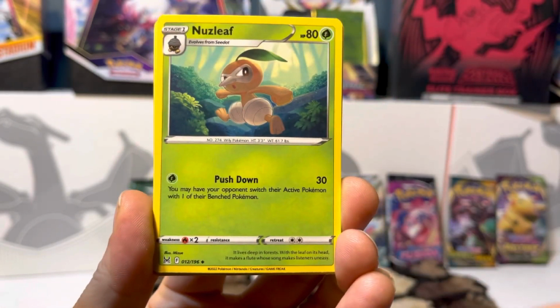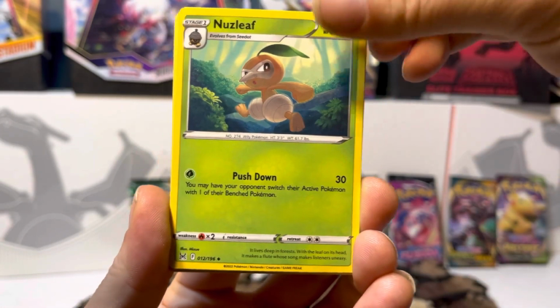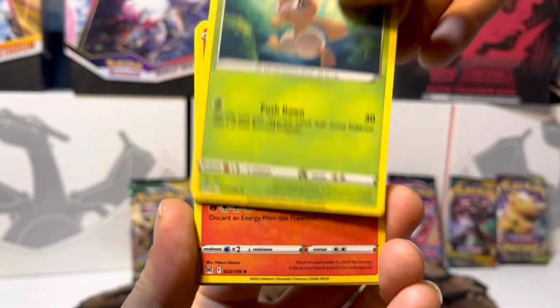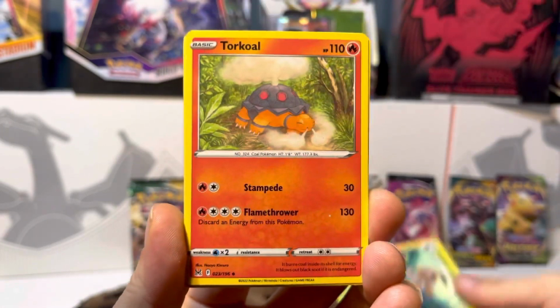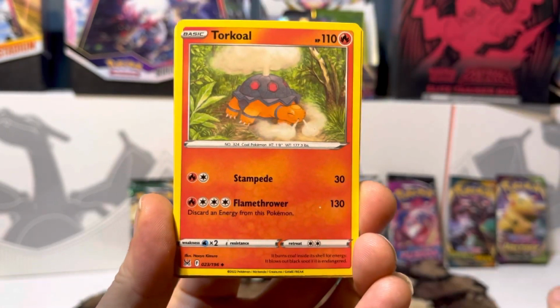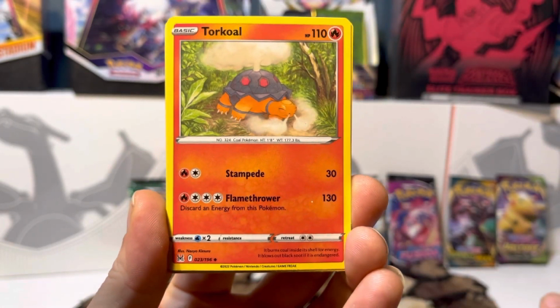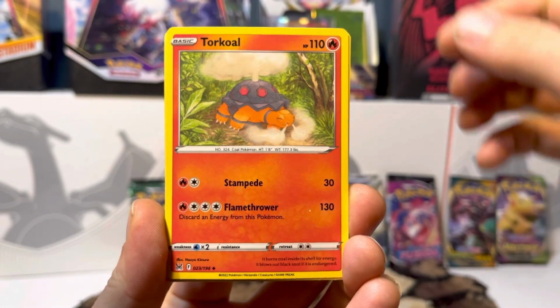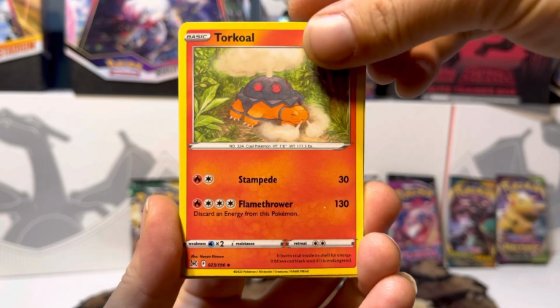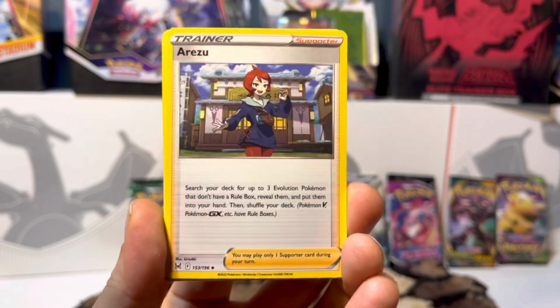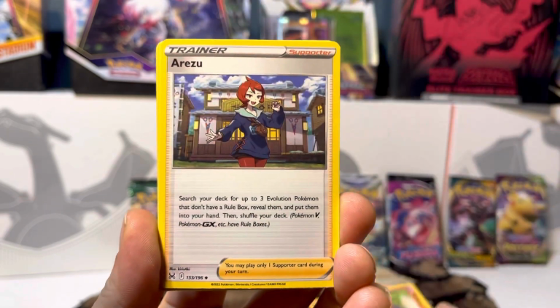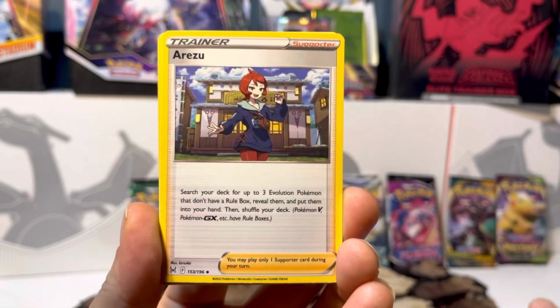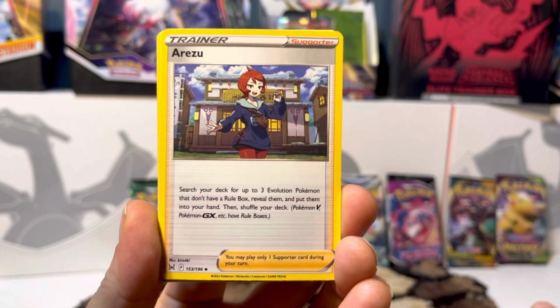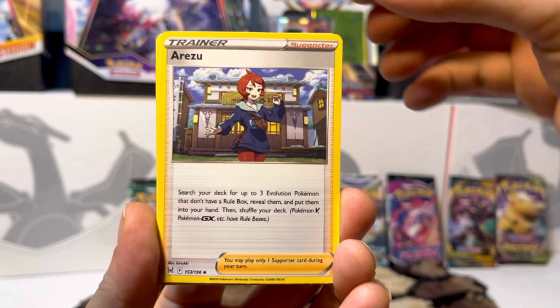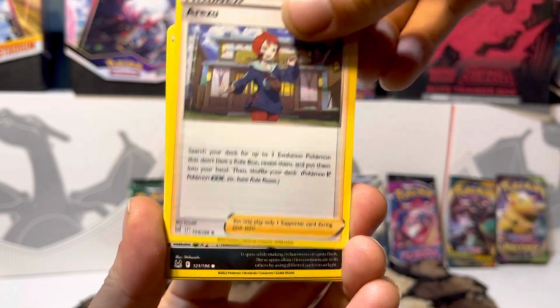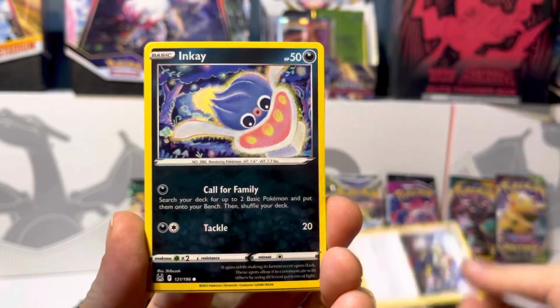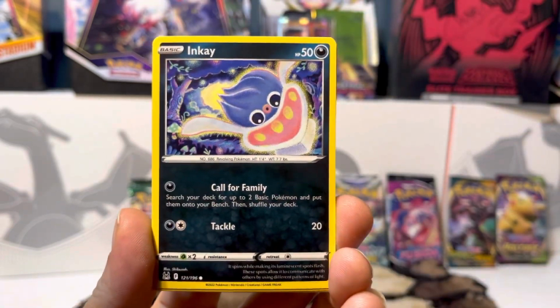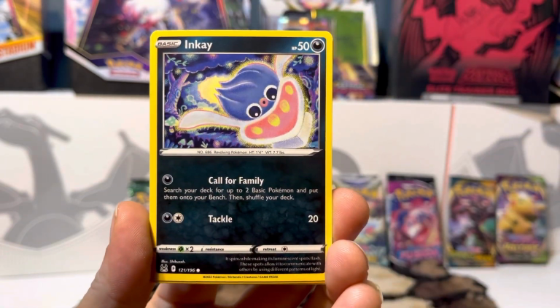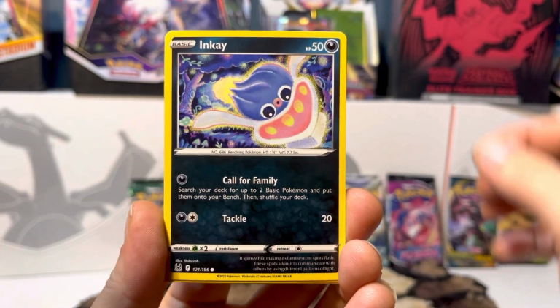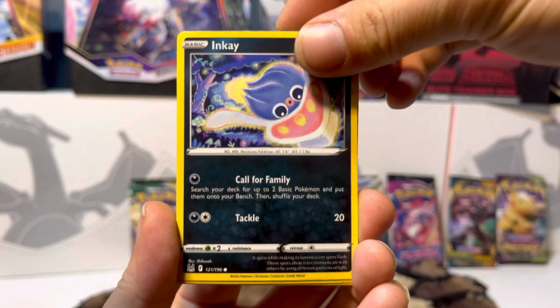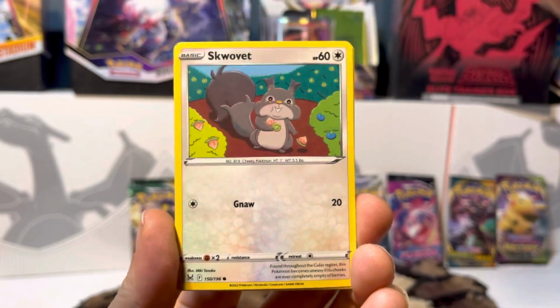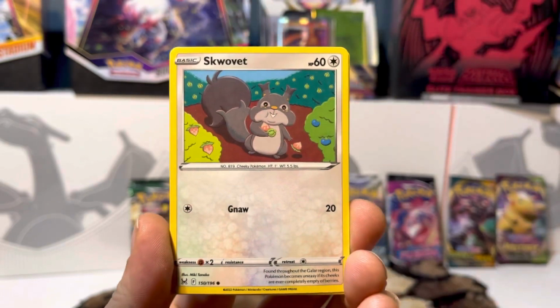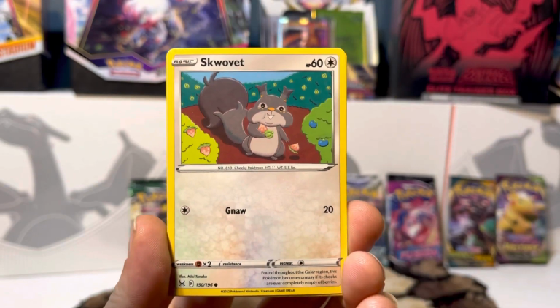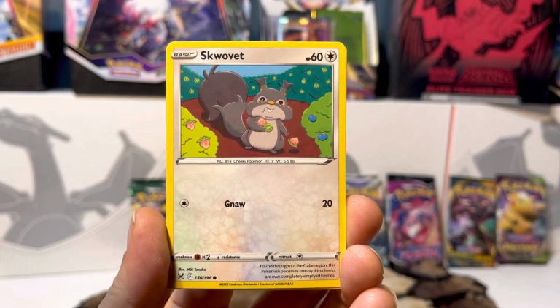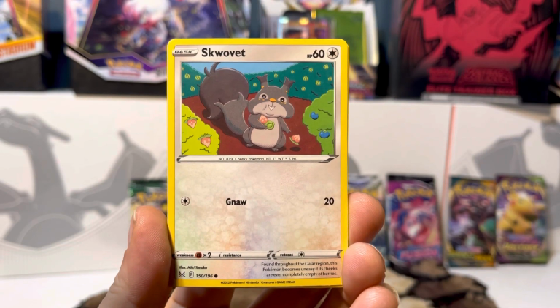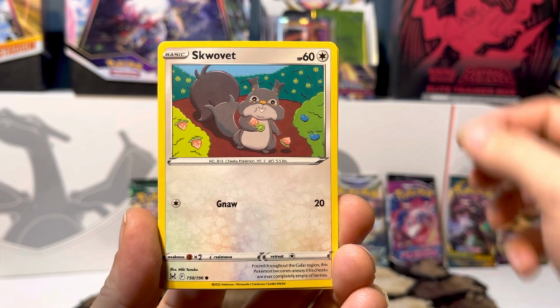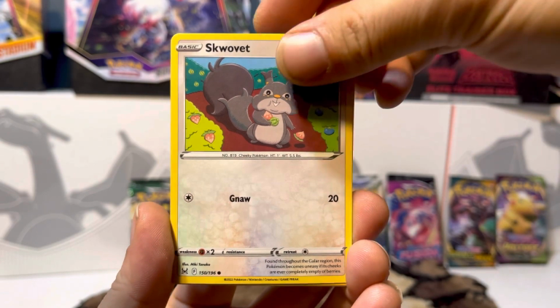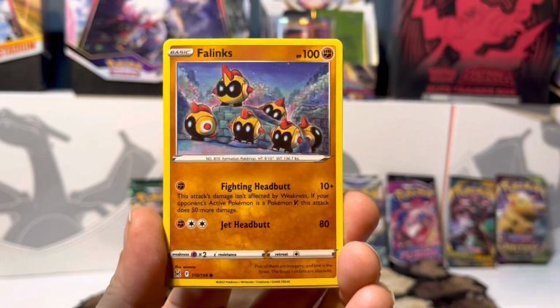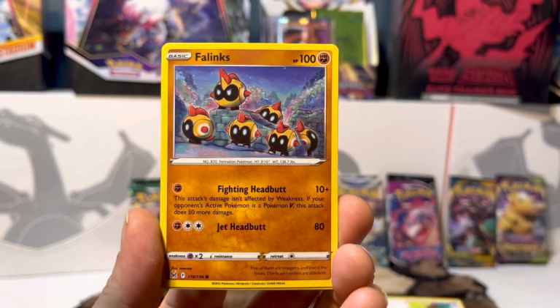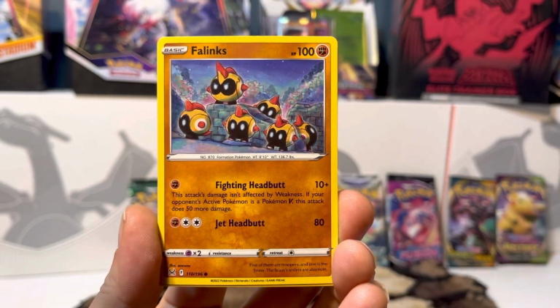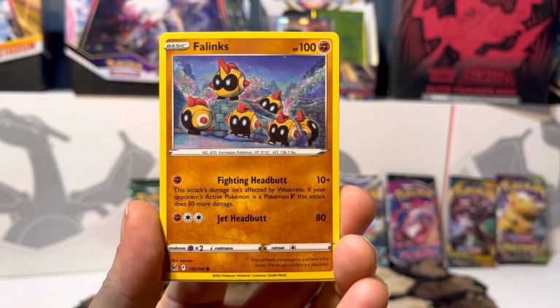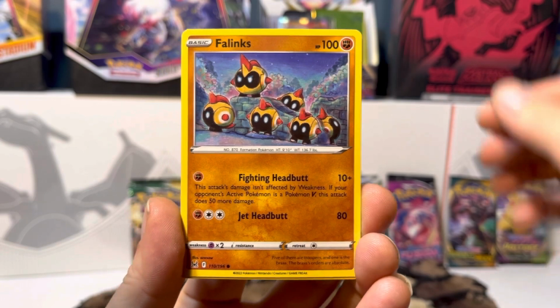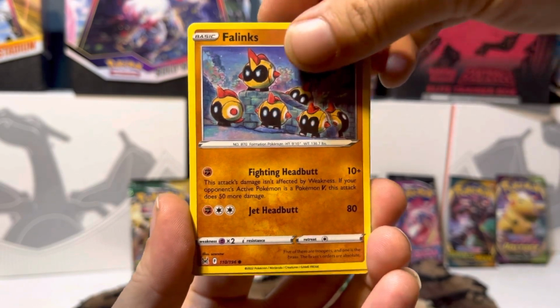We've got Nuzleaf, Torticle, Azrul, Inge, and Skopit.